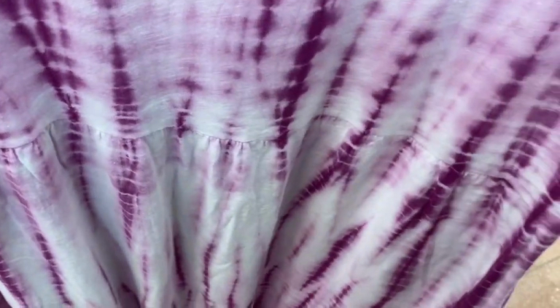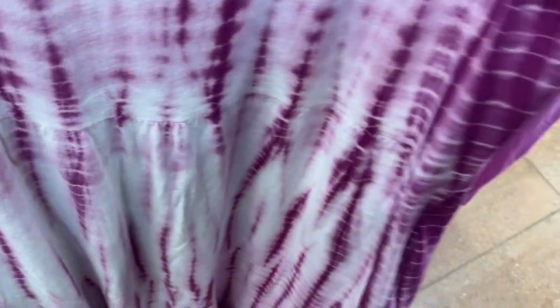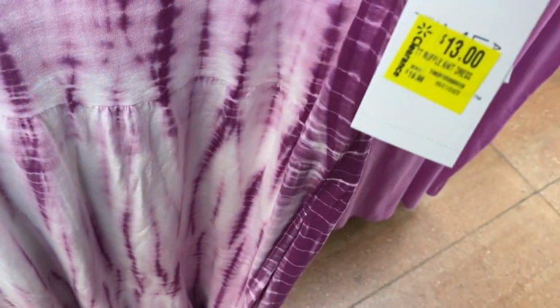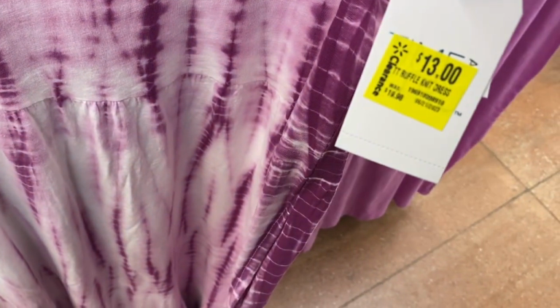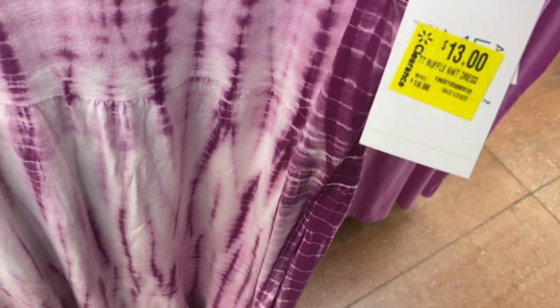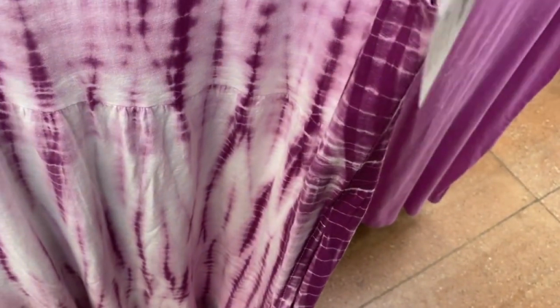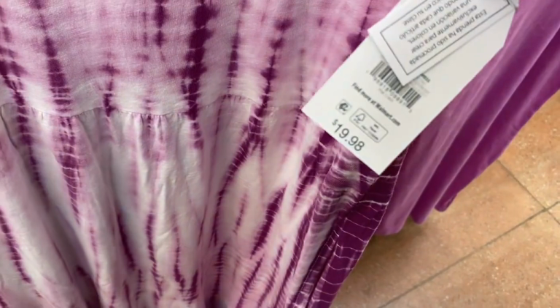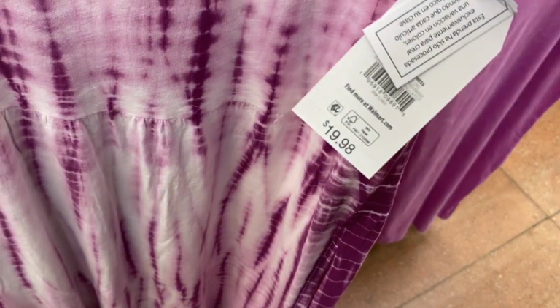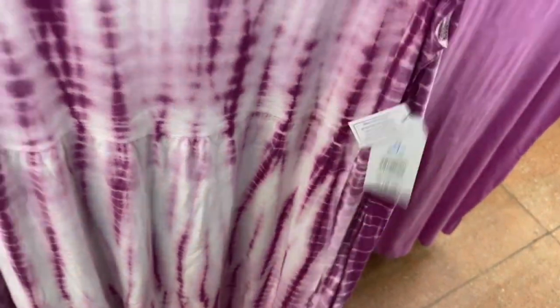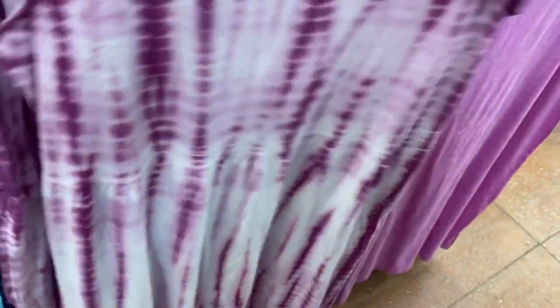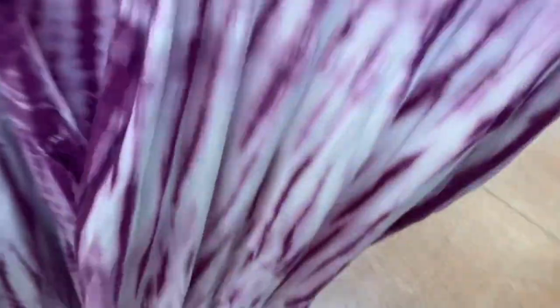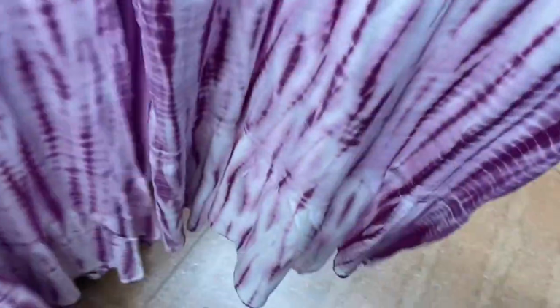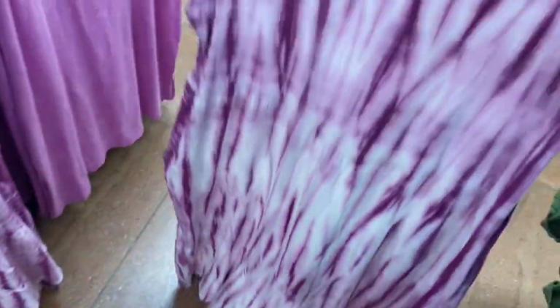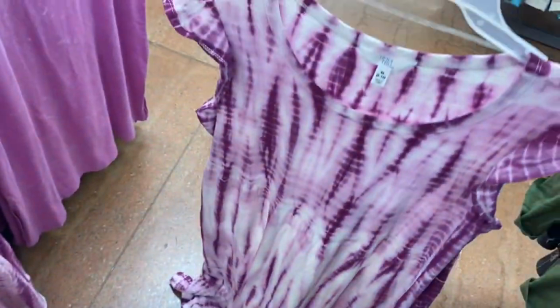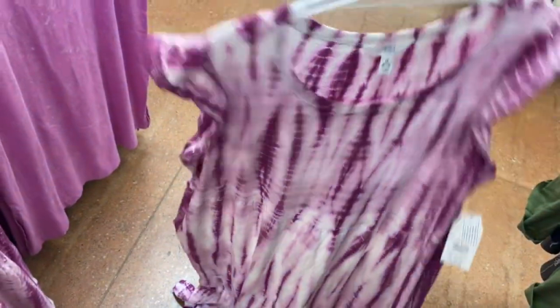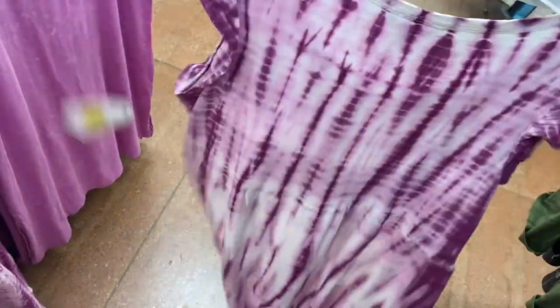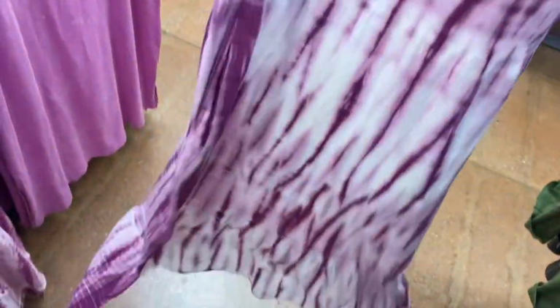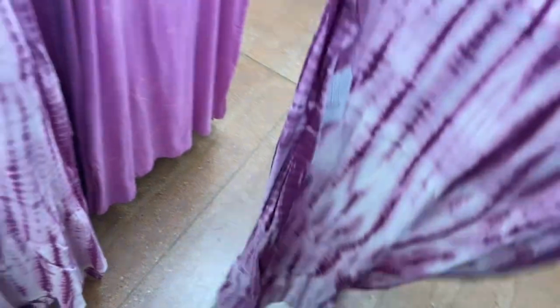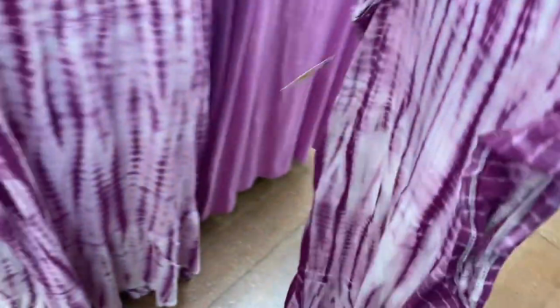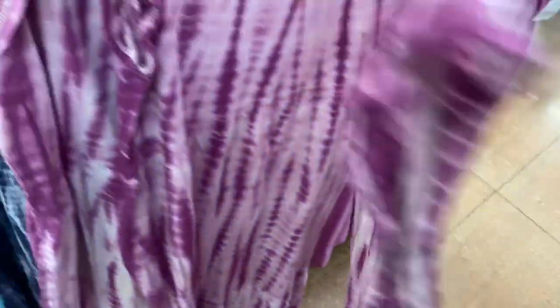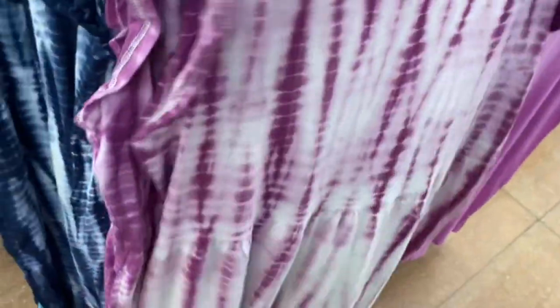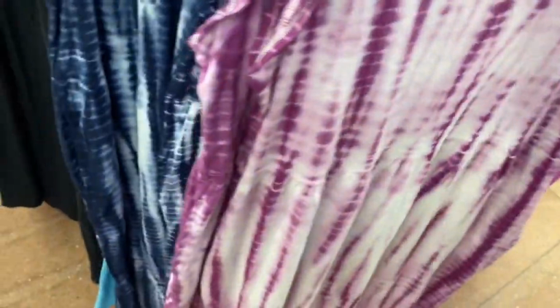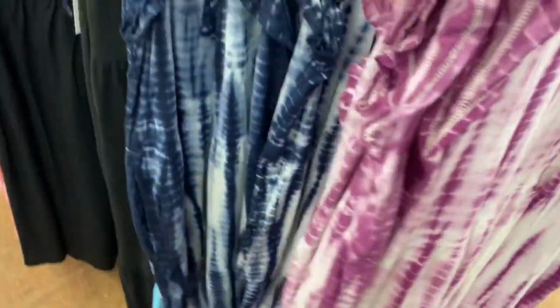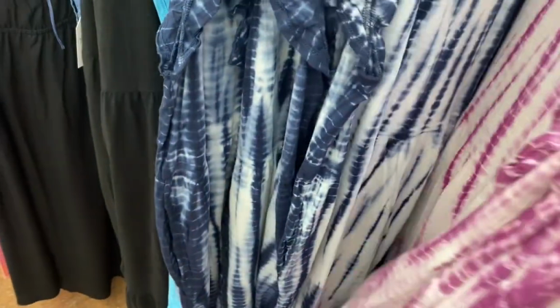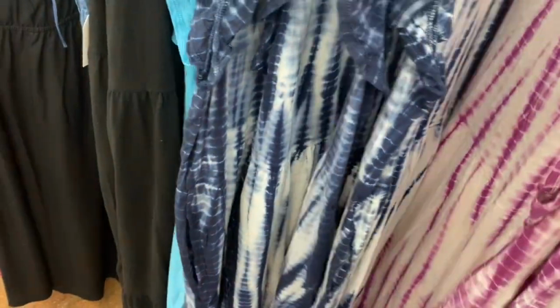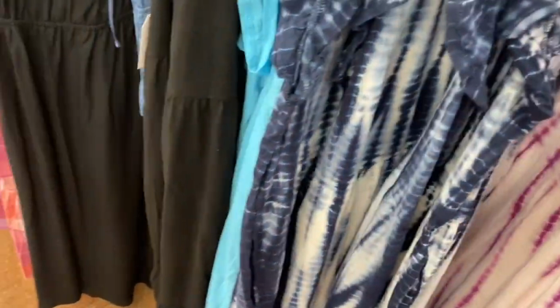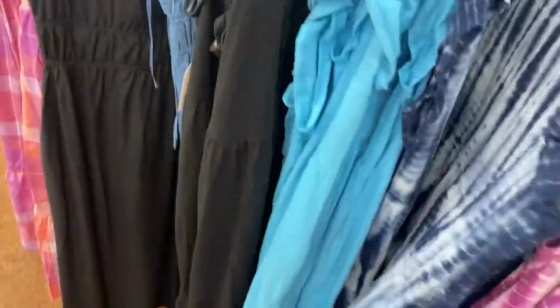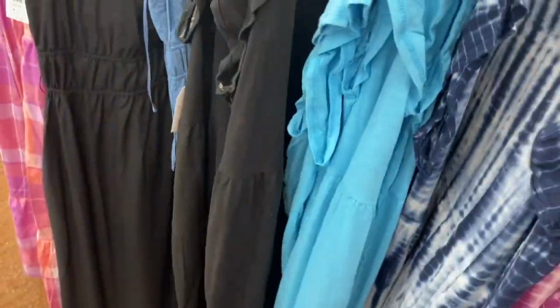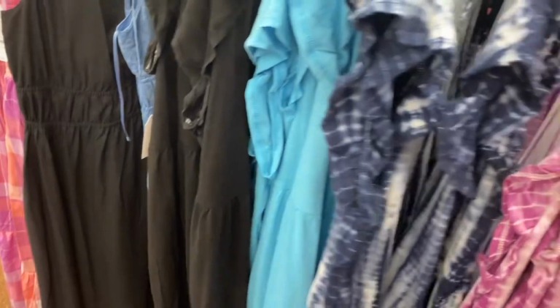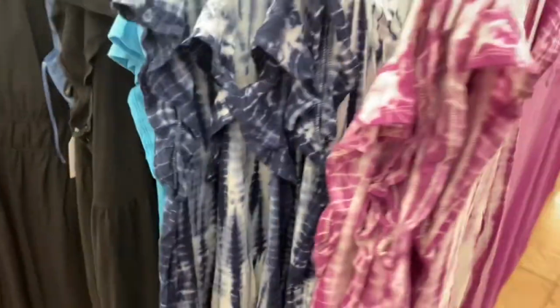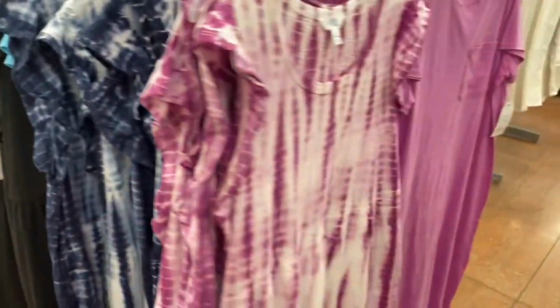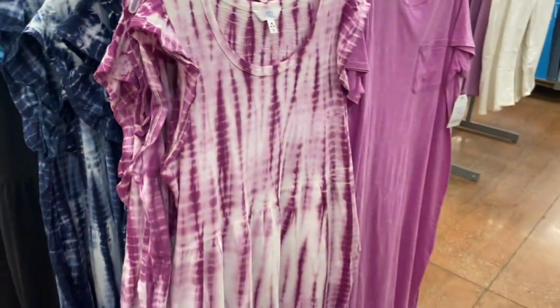Some of the dresses from last time are already on clearance! That's why I love this time of year — new stuff goes on clearance right away. You can get the blue and black ones on clearance now.